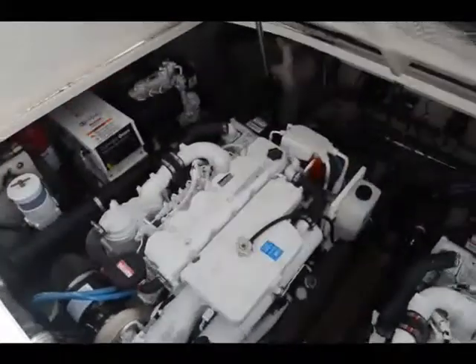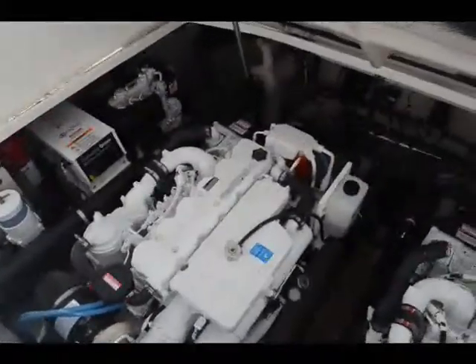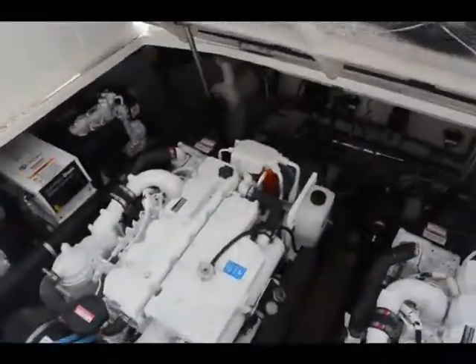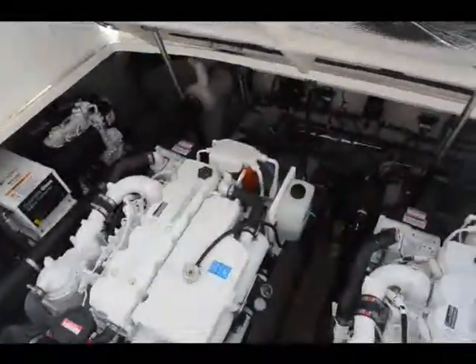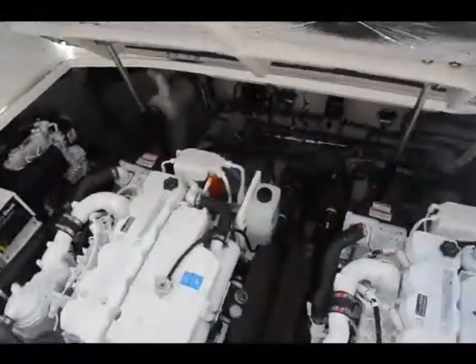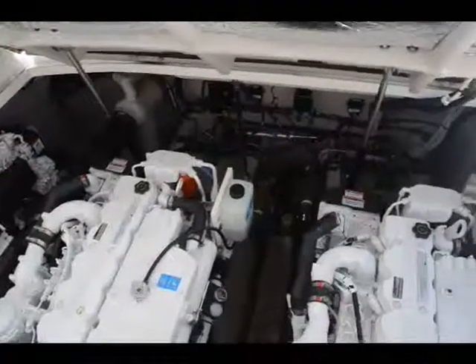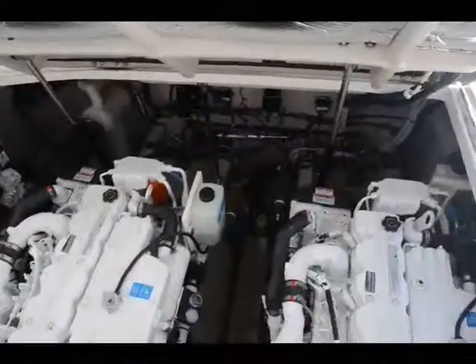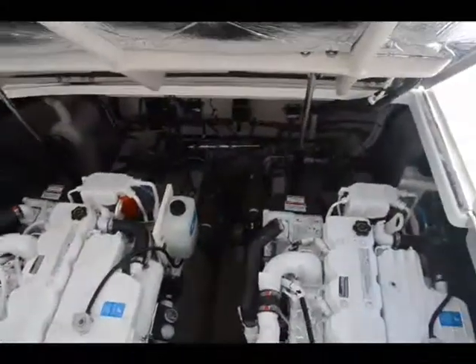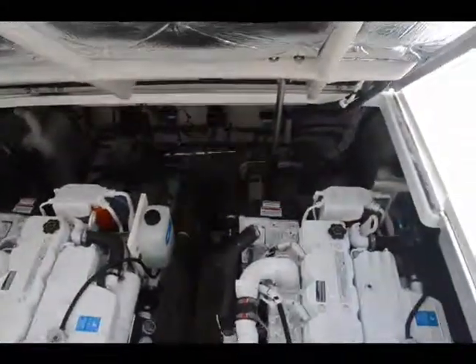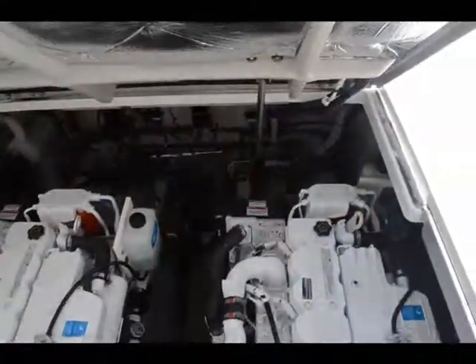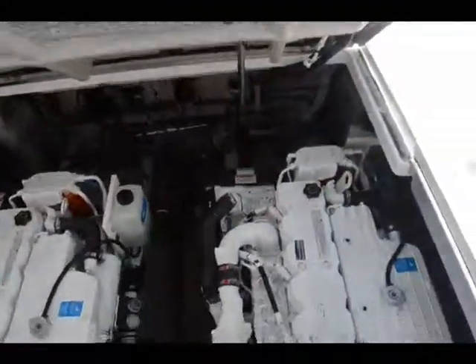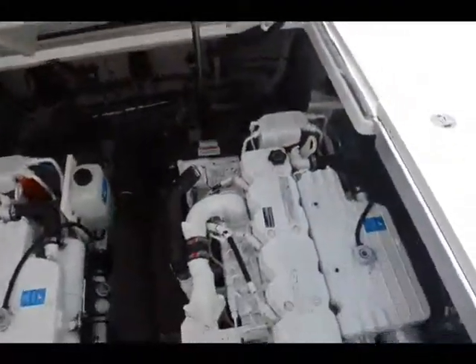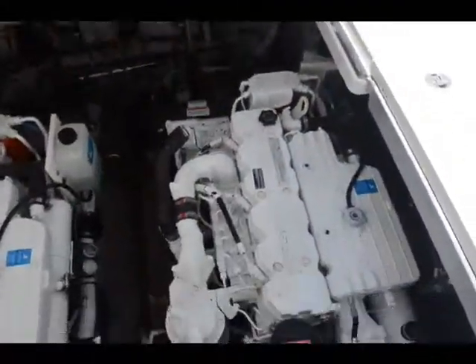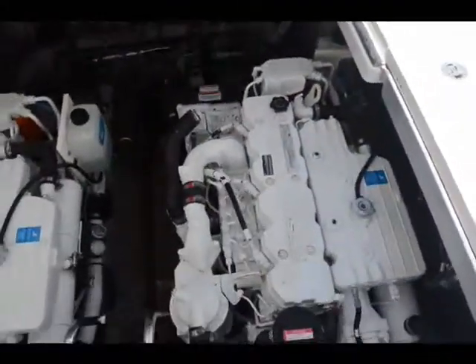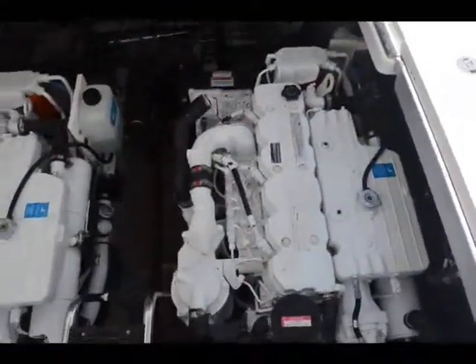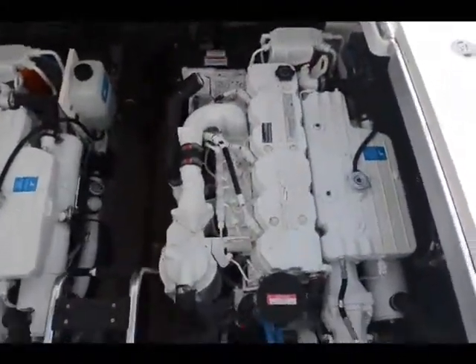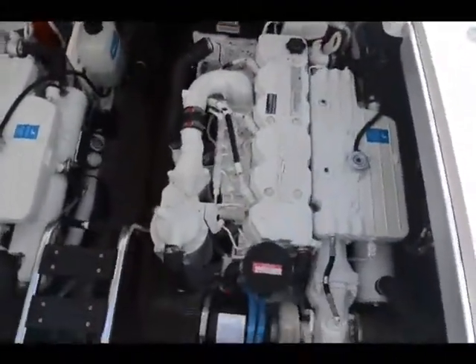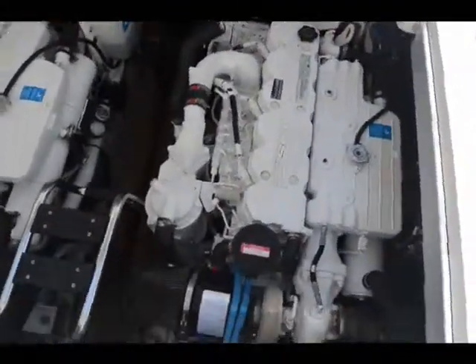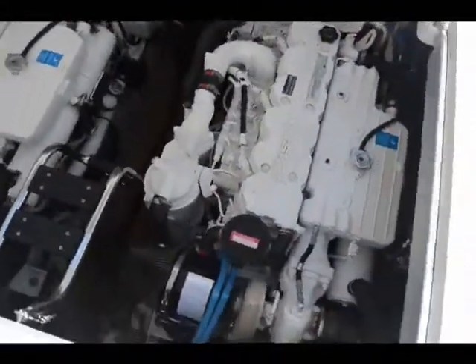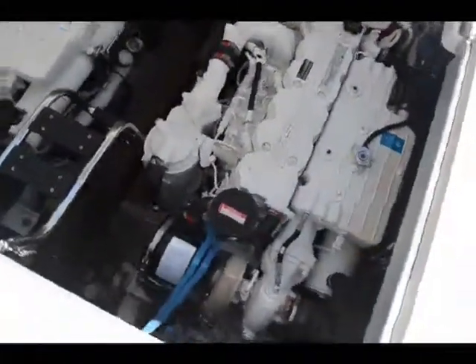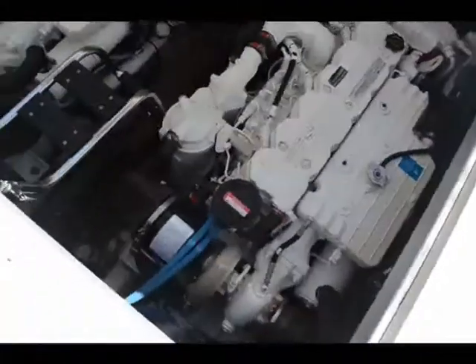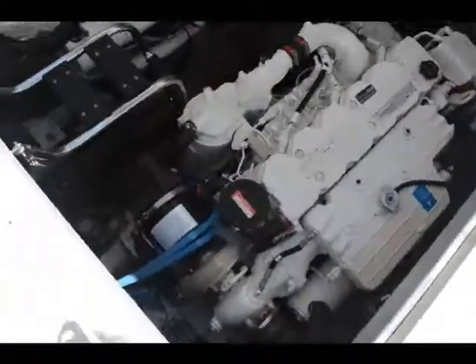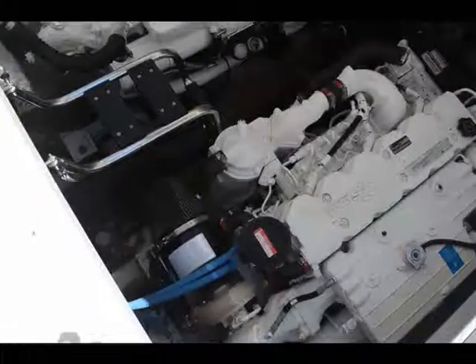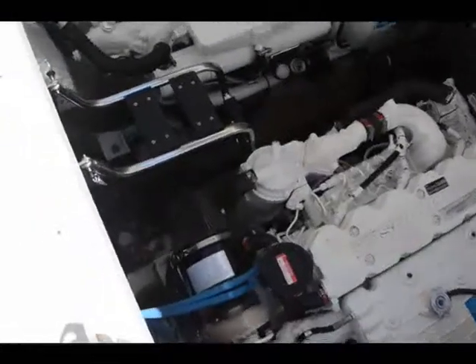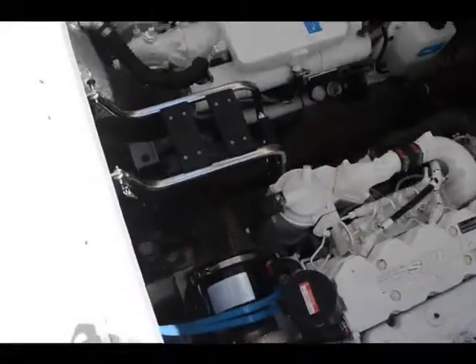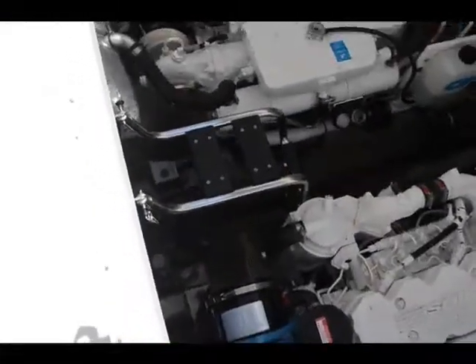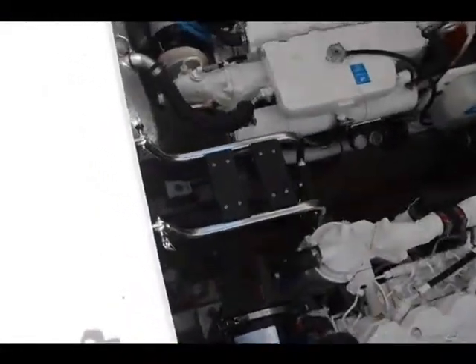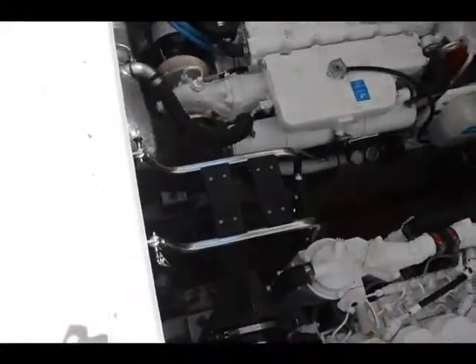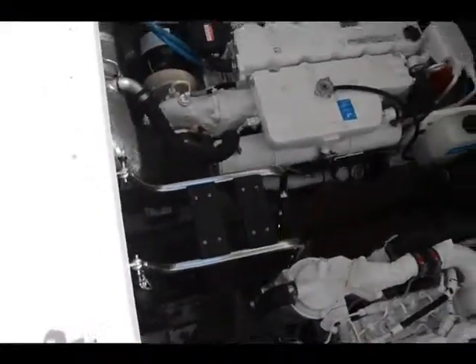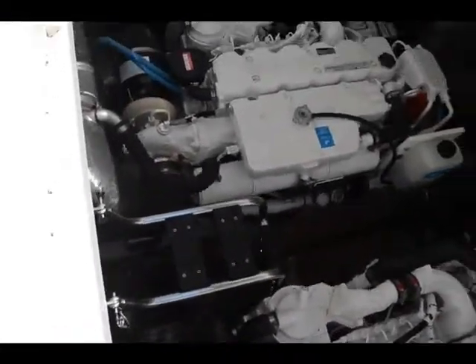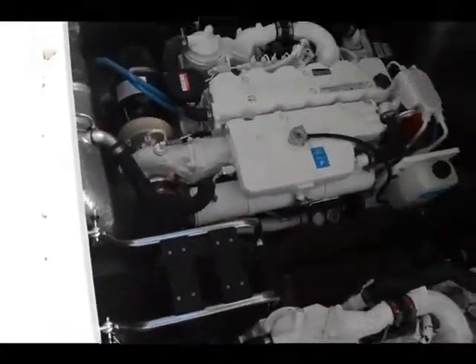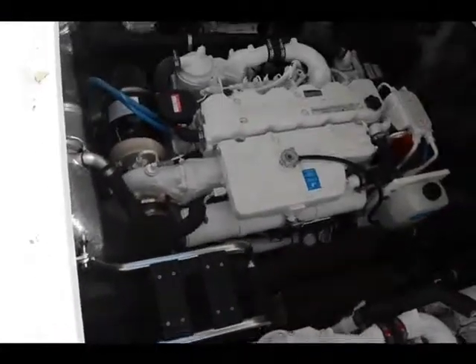The Cummins 425s have only 170 hours on the engines and 300 hours on the generator. Overall, the engine room is in excellent shape and shows very well.